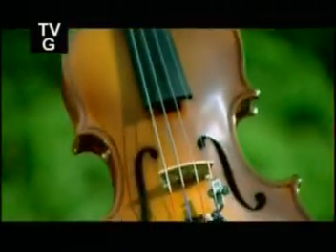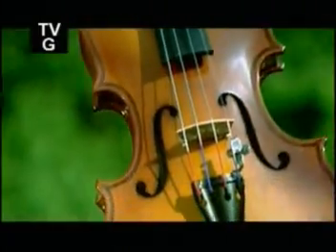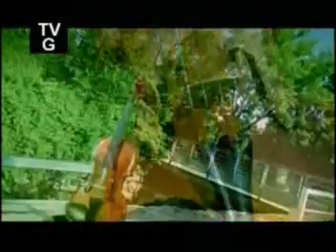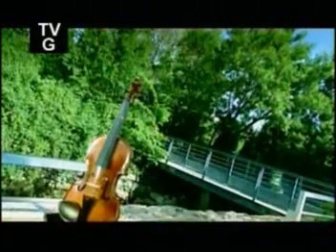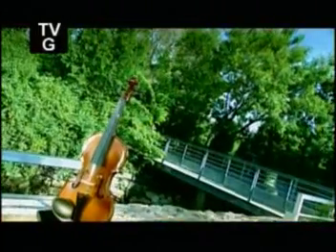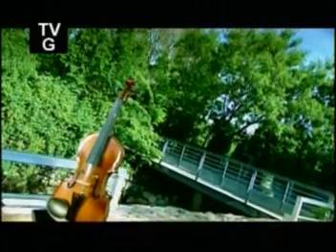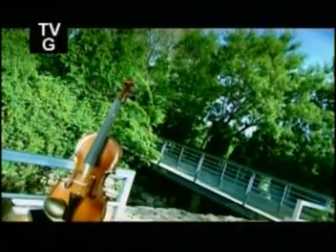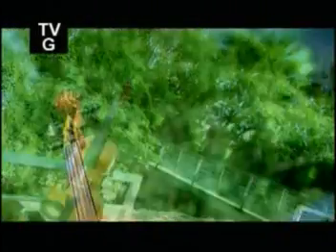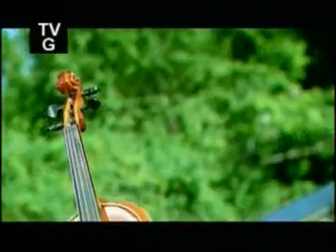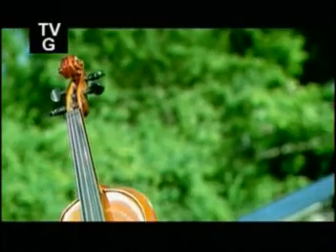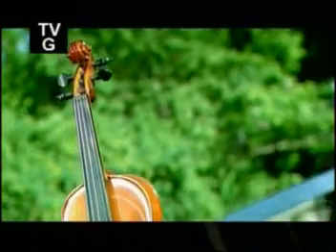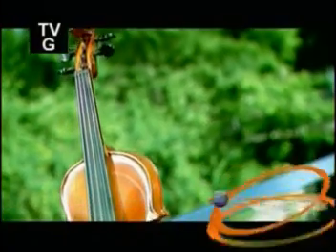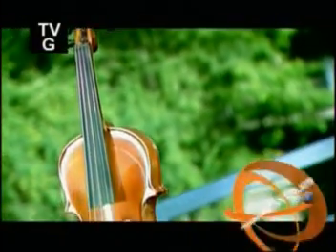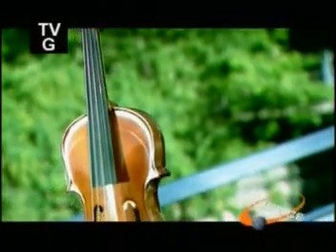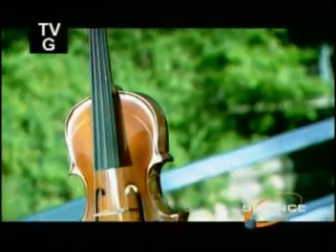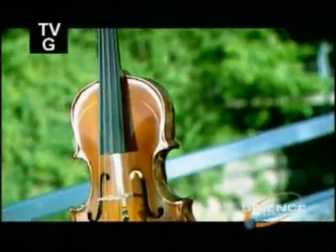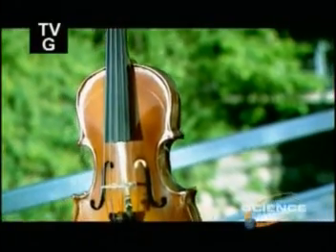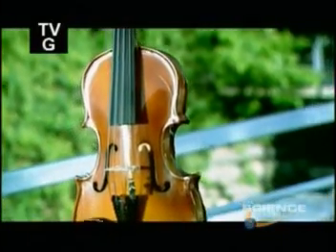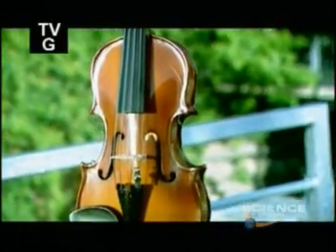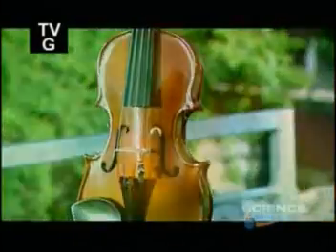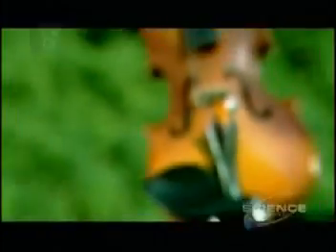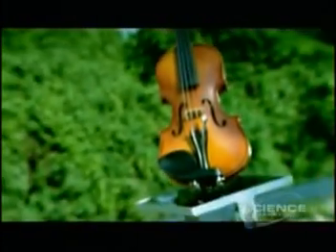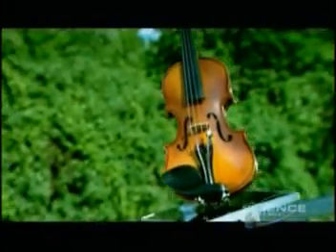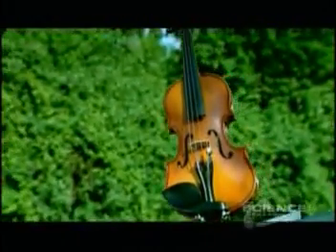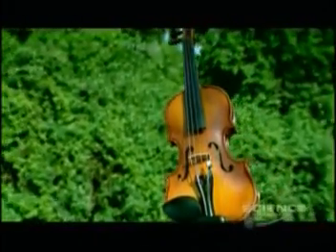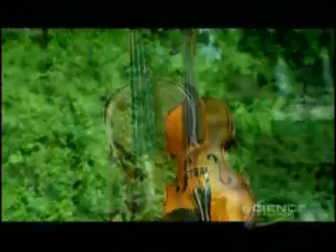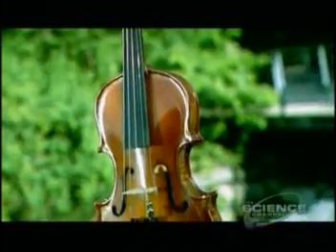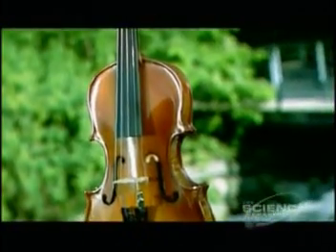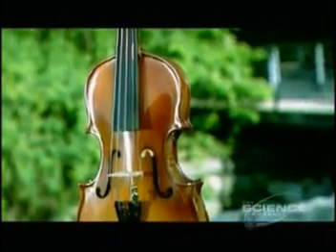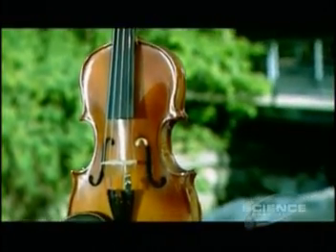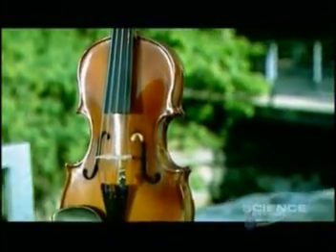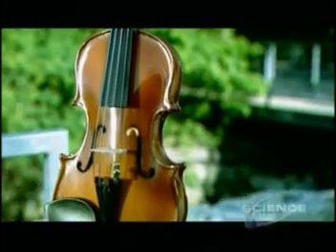The violin was developed in the 1500s, evolving from a series of guitar-like instruments that musicians played with a bow. While the violin is best known for classical and gypsy music, today you hear it in pop, country, bluegrass, even jazz.